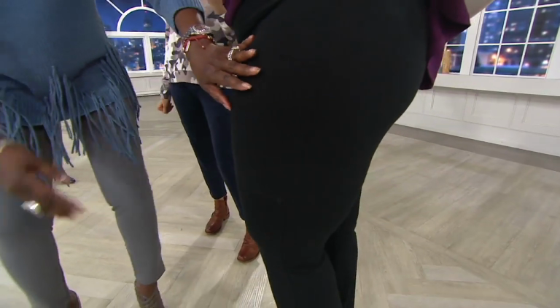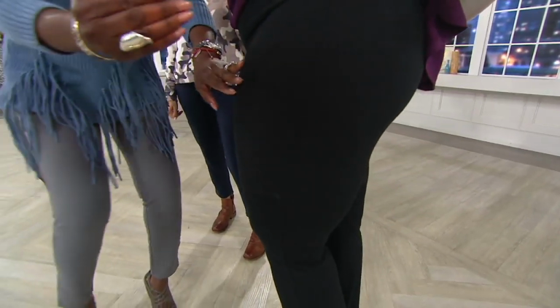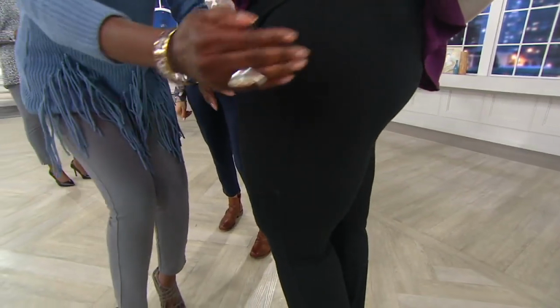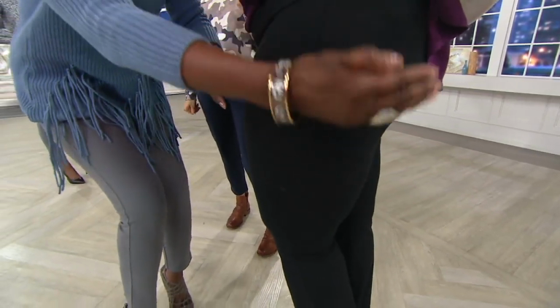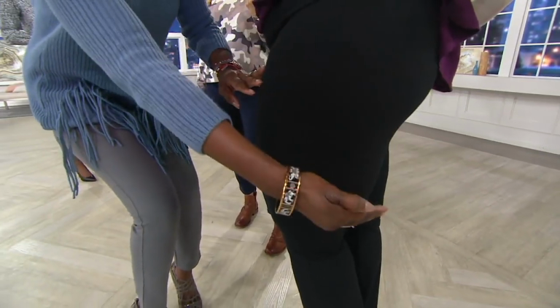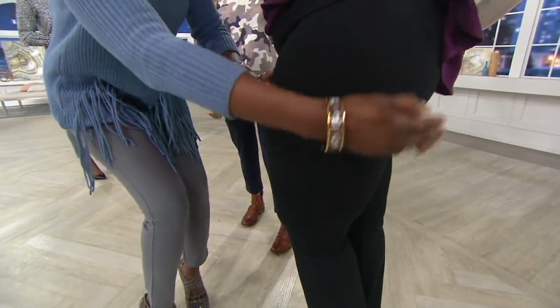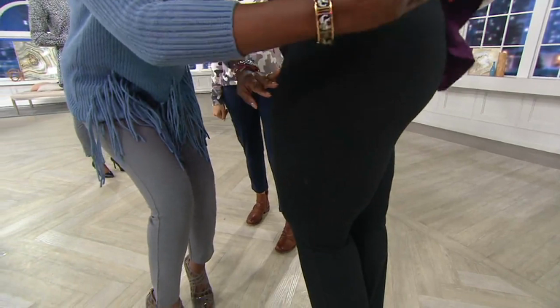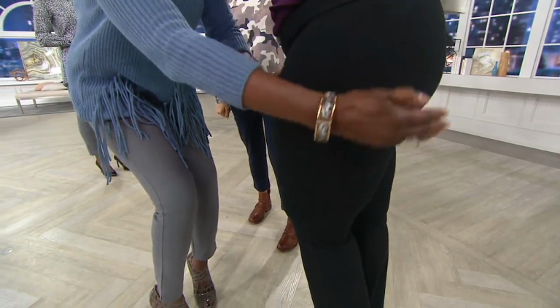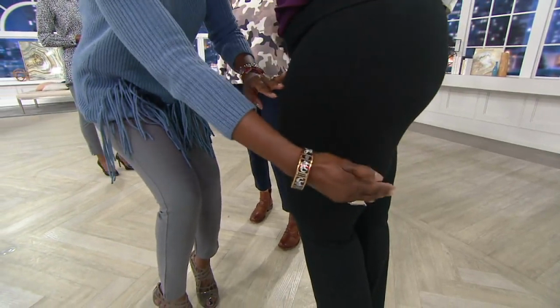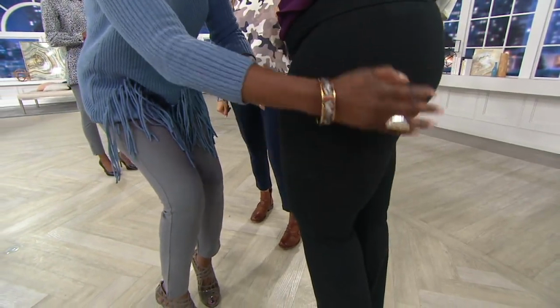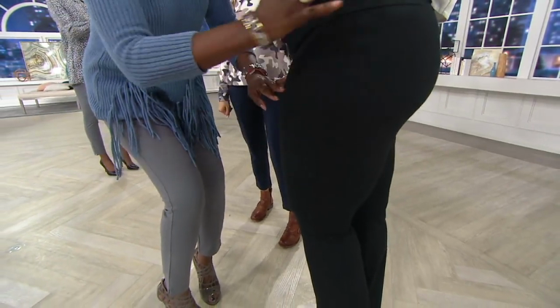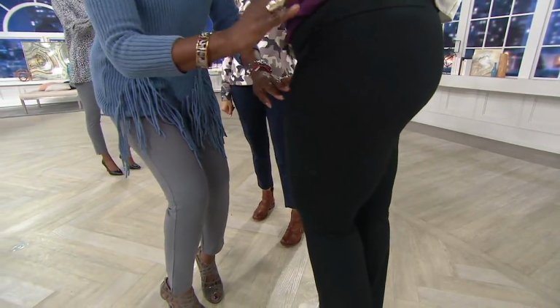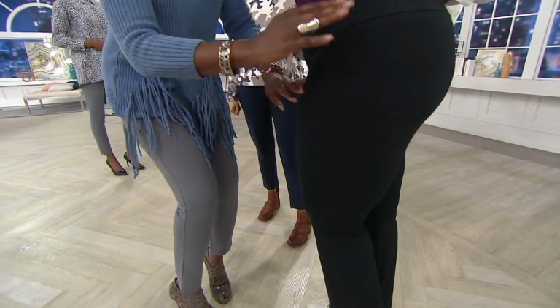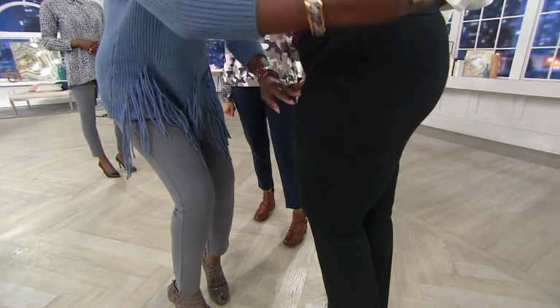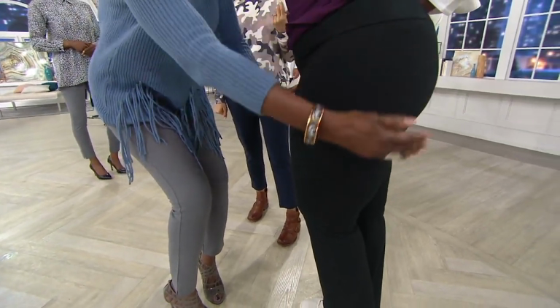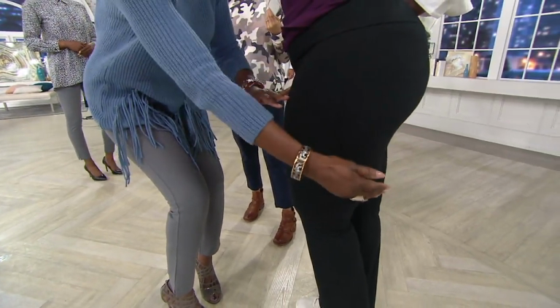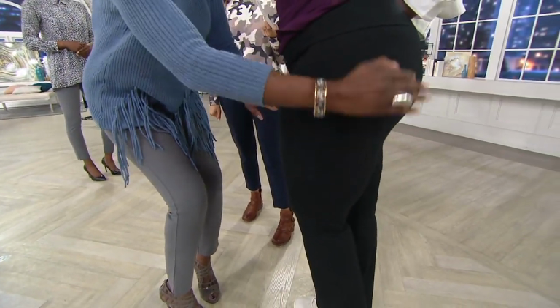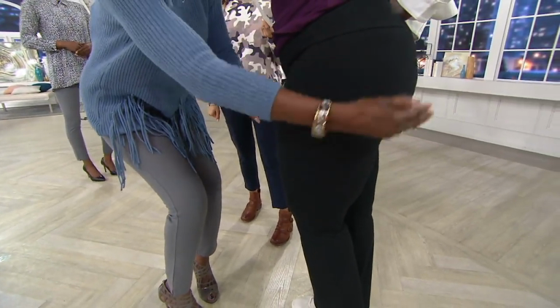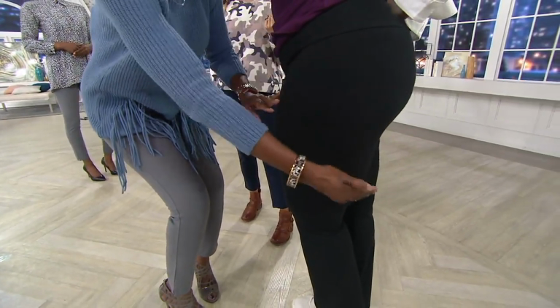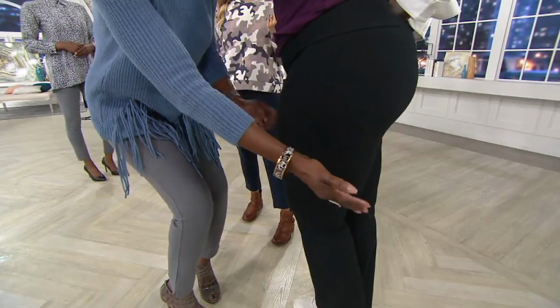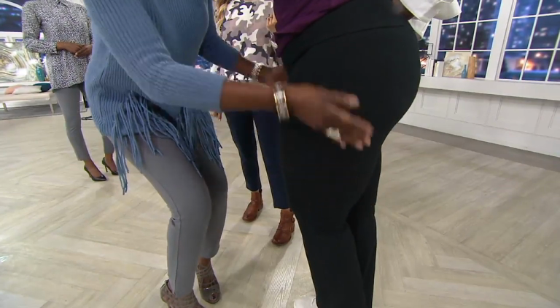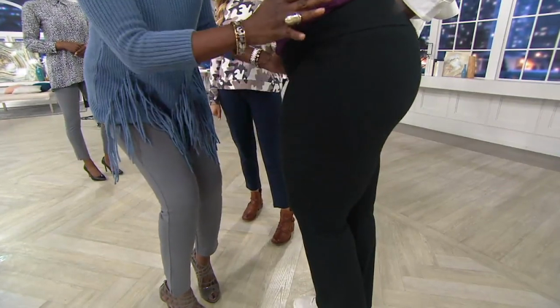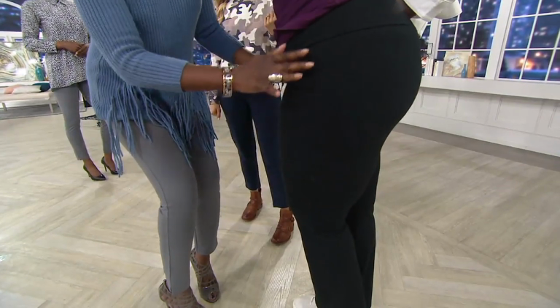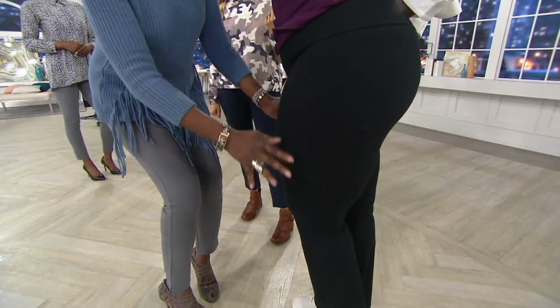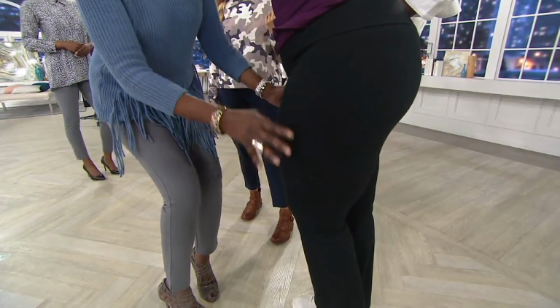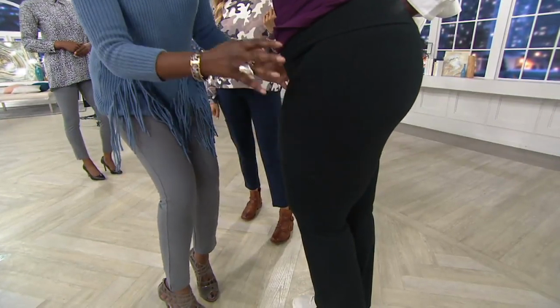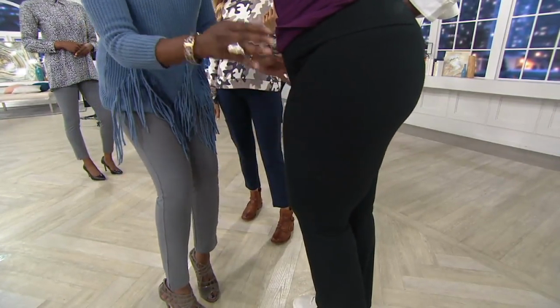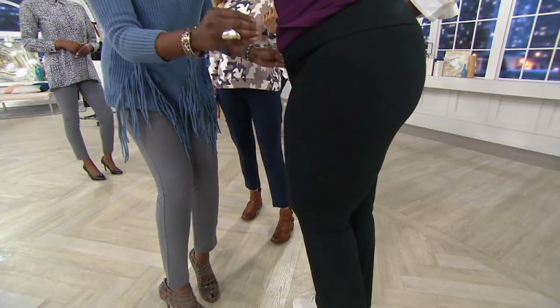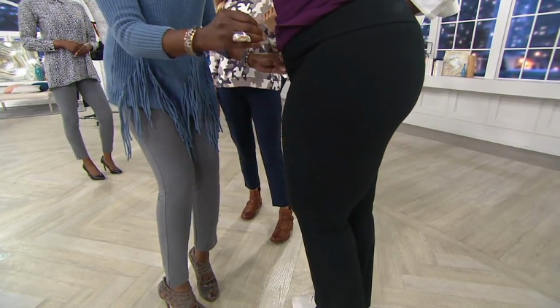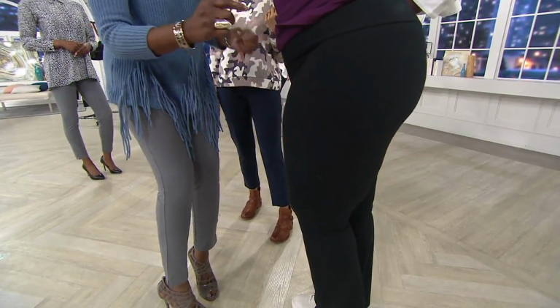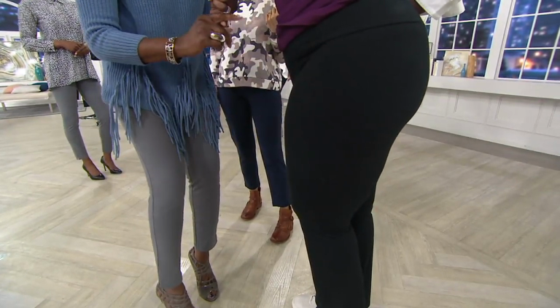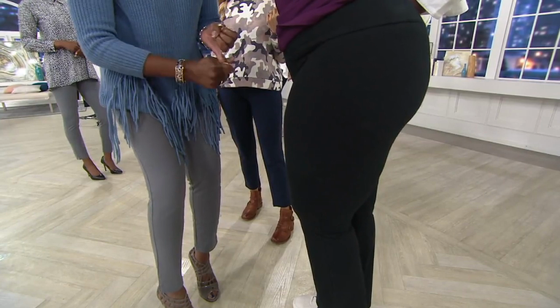My girl here is curvy. Look at the curvation here — she's got a great butt, but I've helped it along a little bit. The curvation, the uplifting, the smoothing. This is like lipo in a pair of pants. You do not need a shaper, you do not need anything.